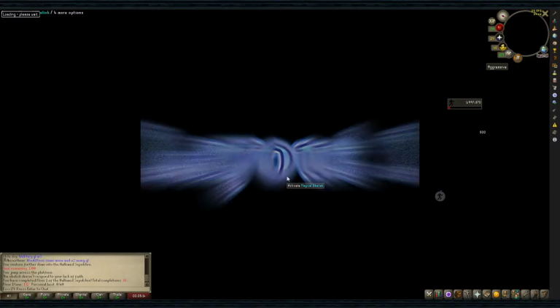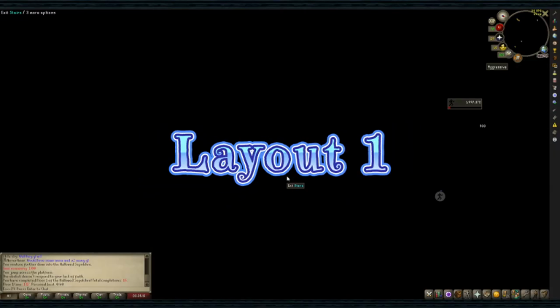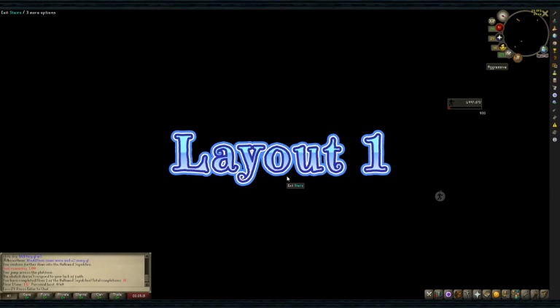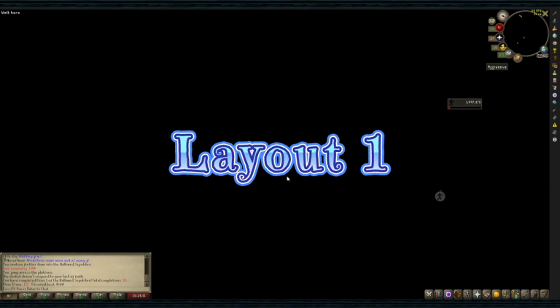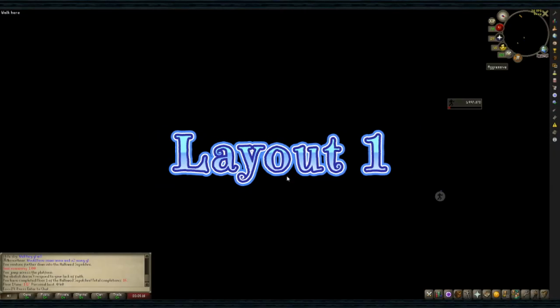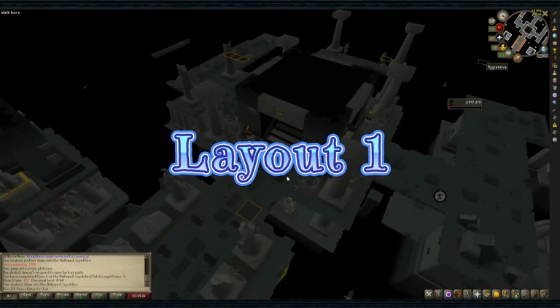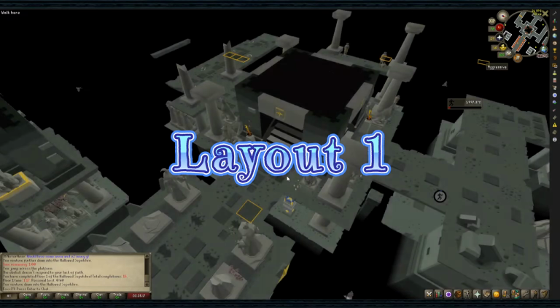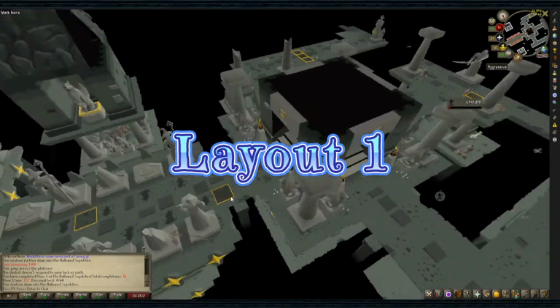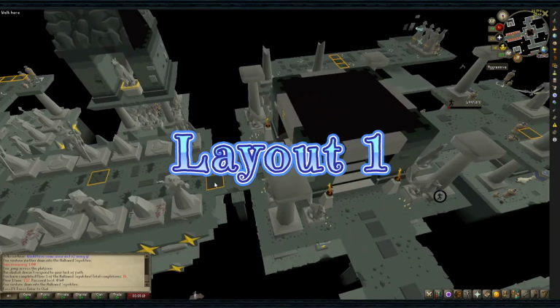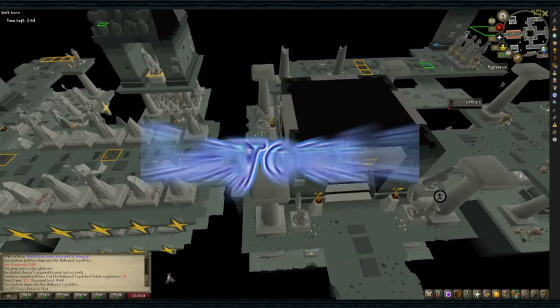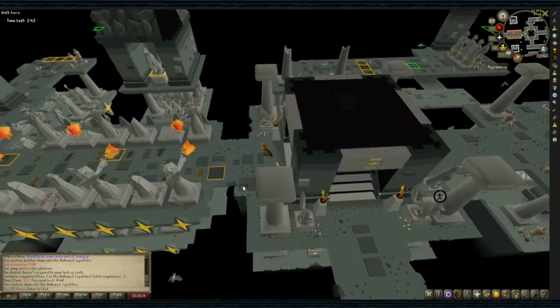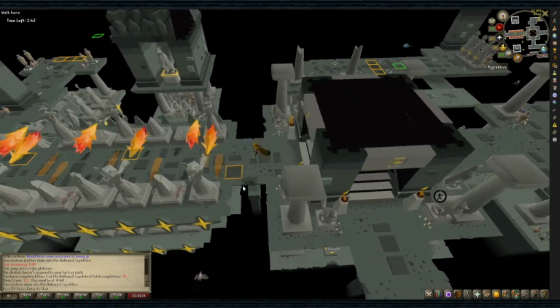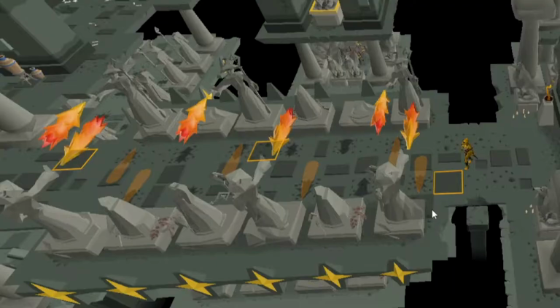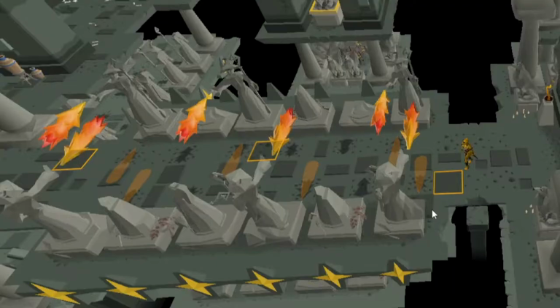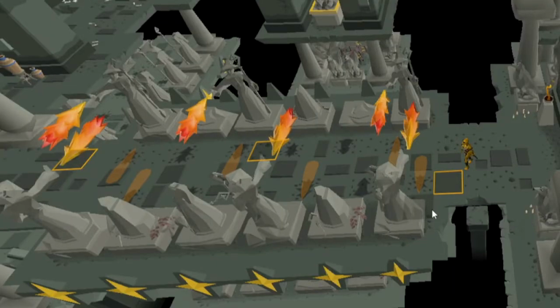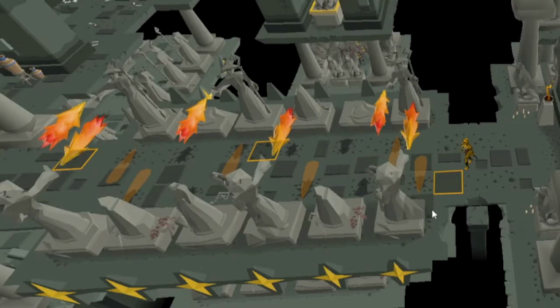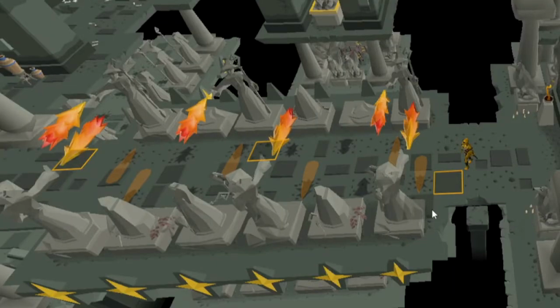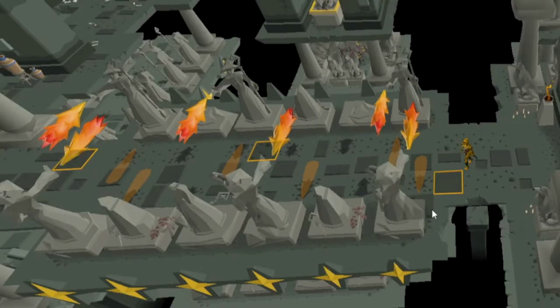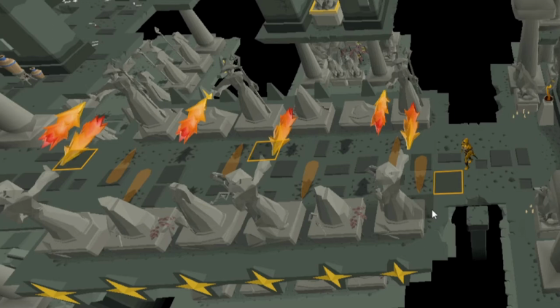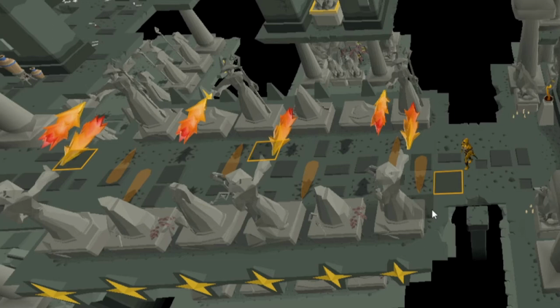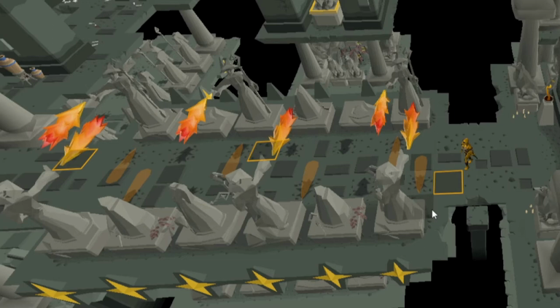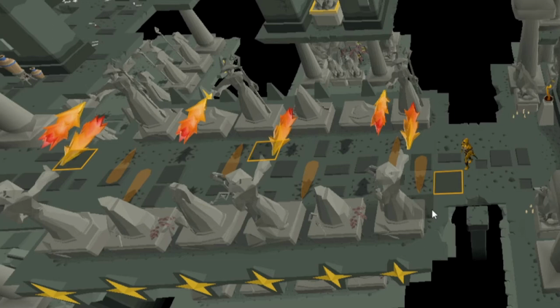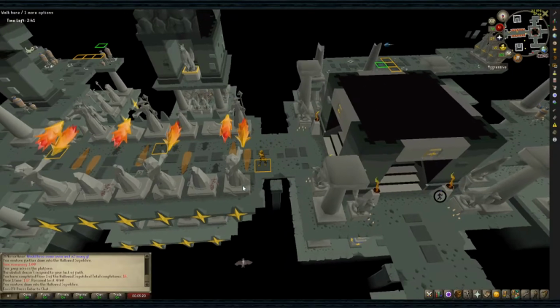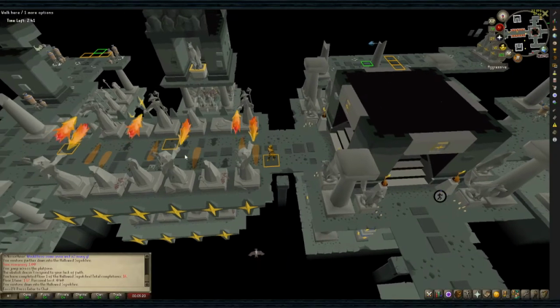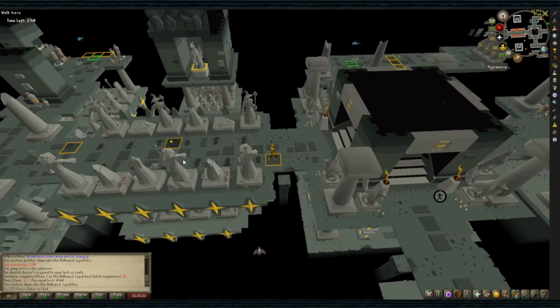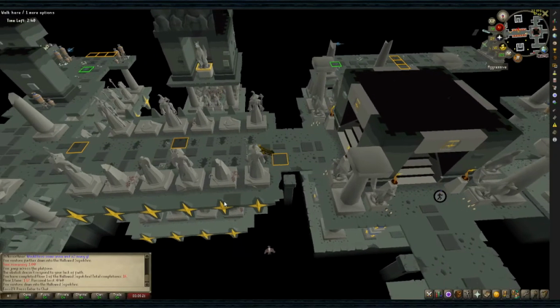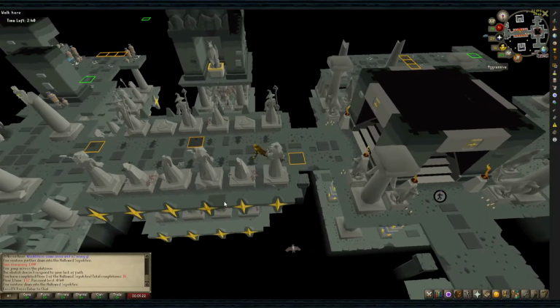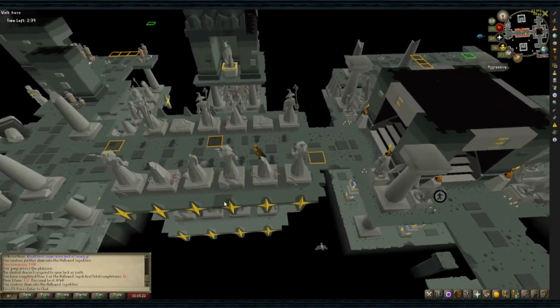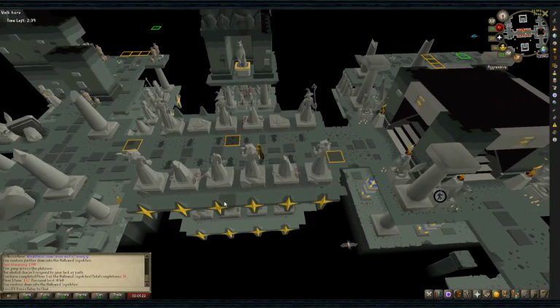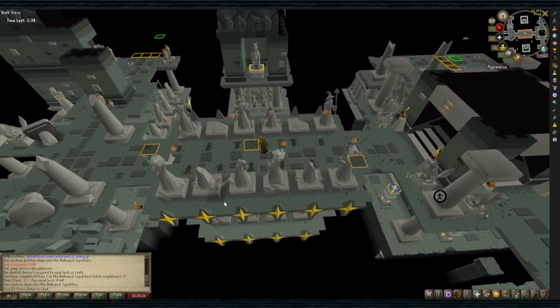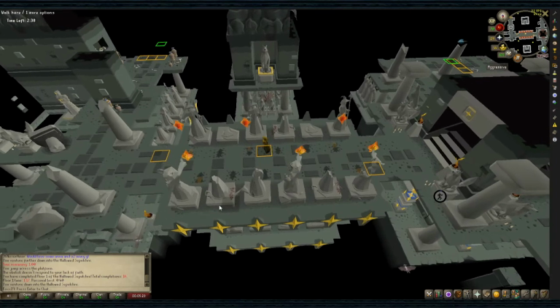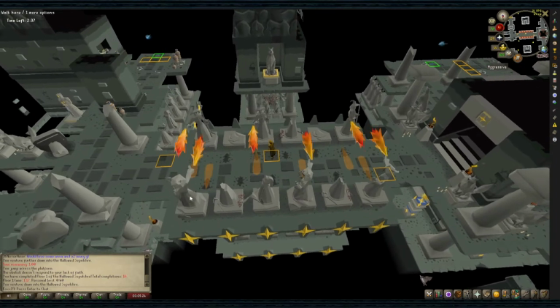Layout 1. This layout starts with wizards. They only have one pattern though. Small pause here for tile markers, in case you would like to copy mine. Wait for the fires to die out and move to the next marker, then repeat till you're out.